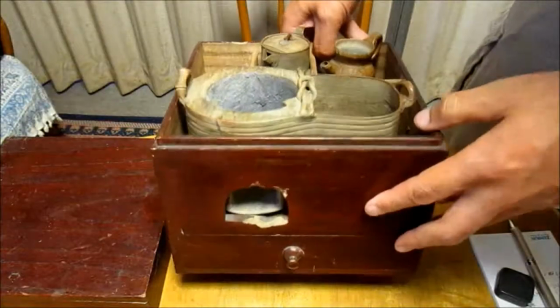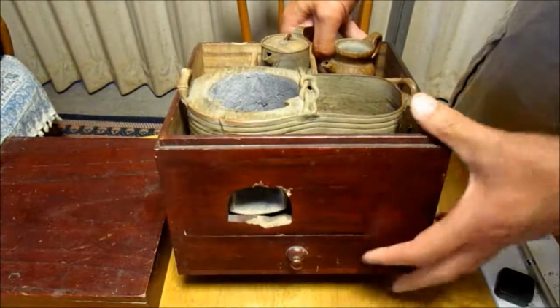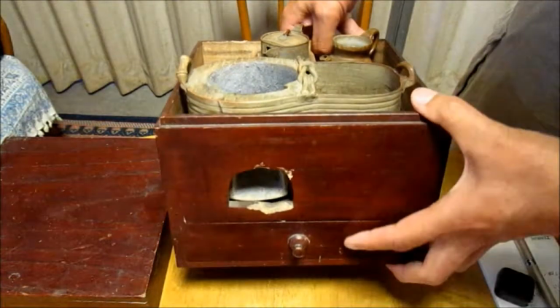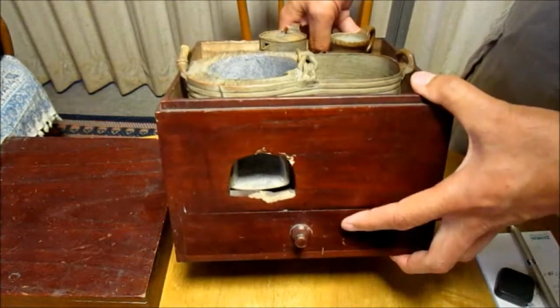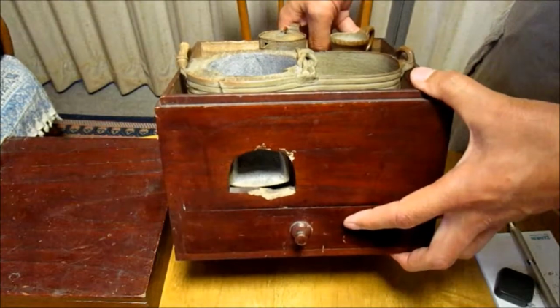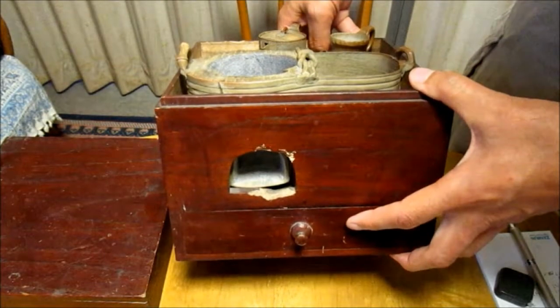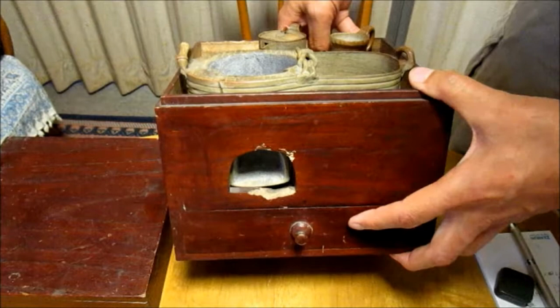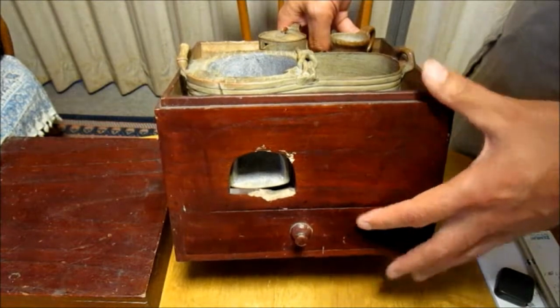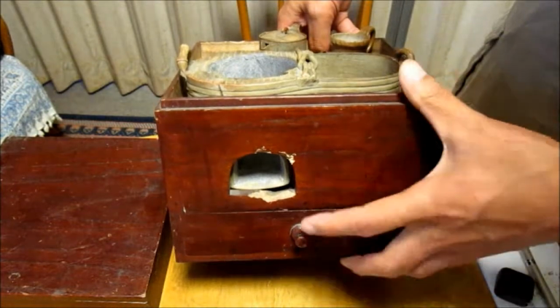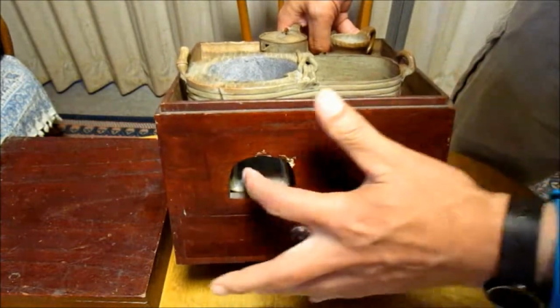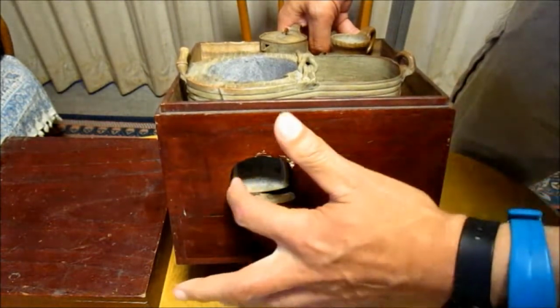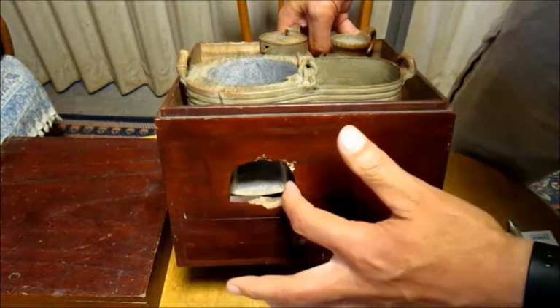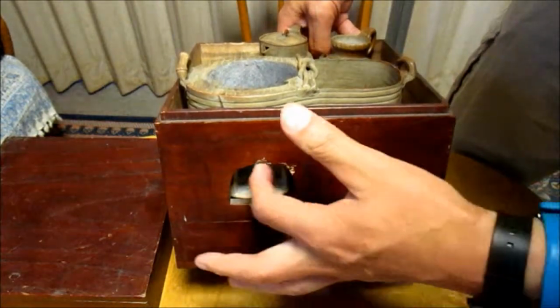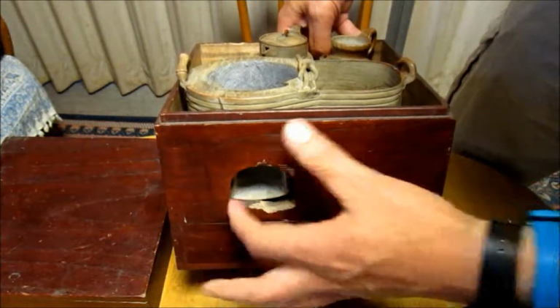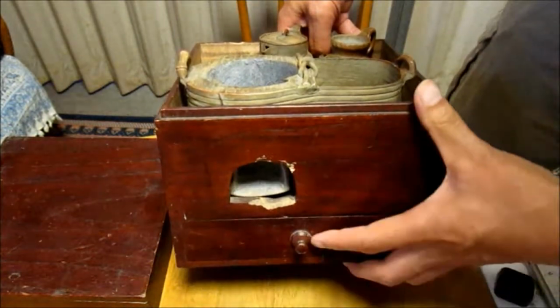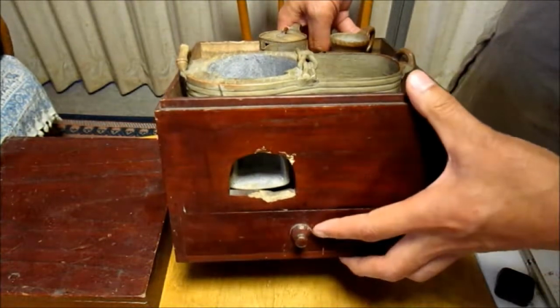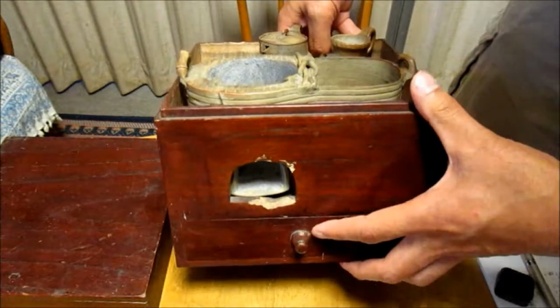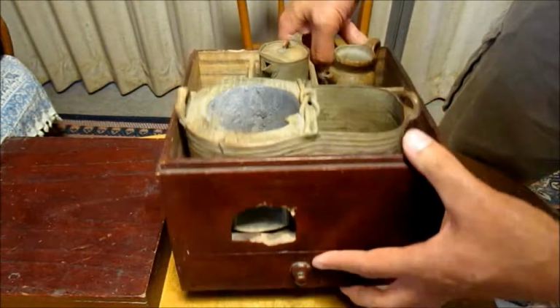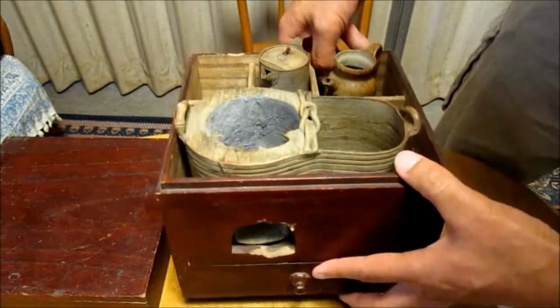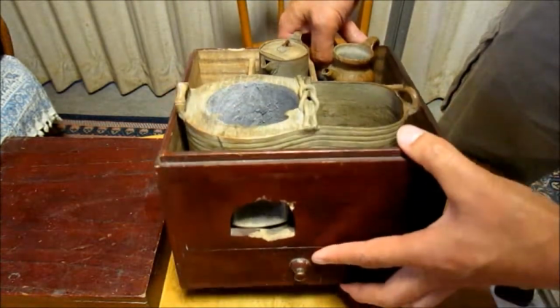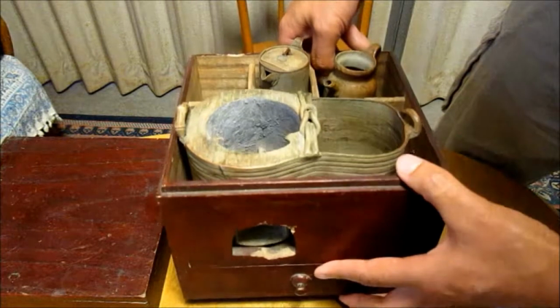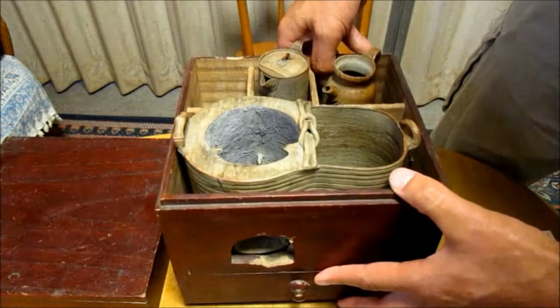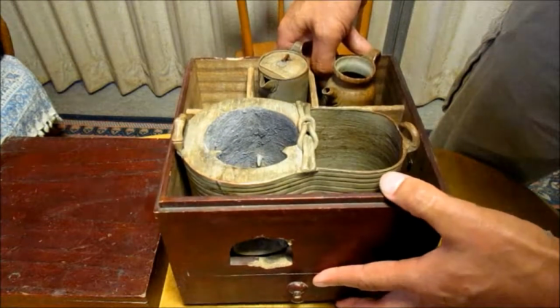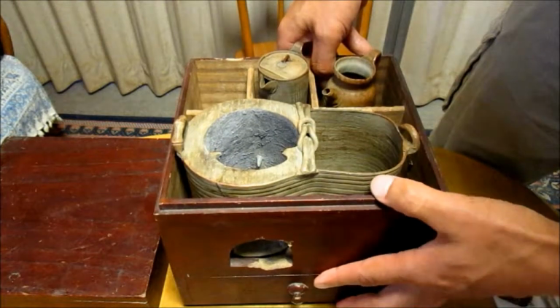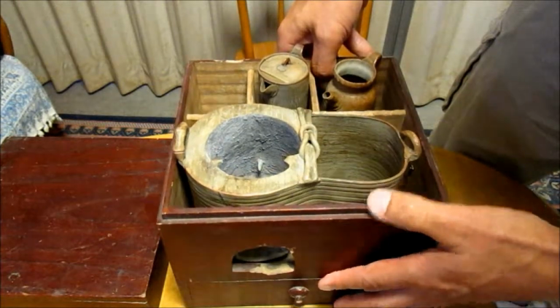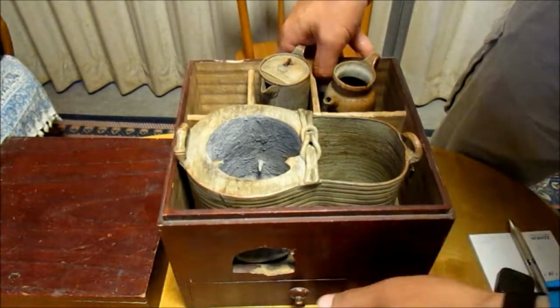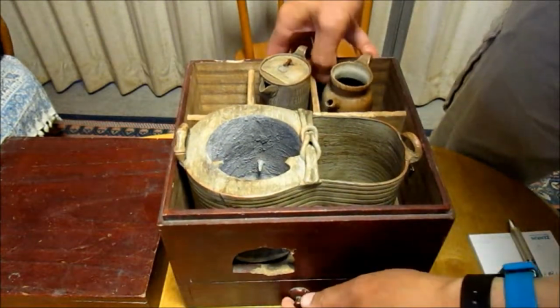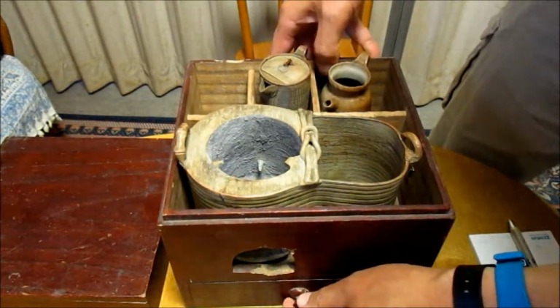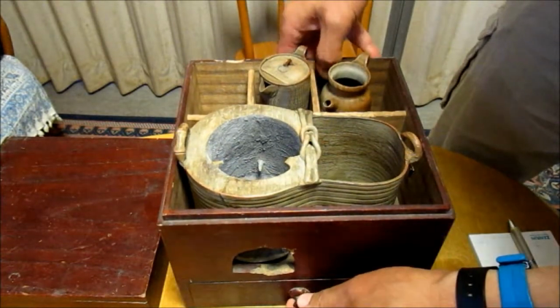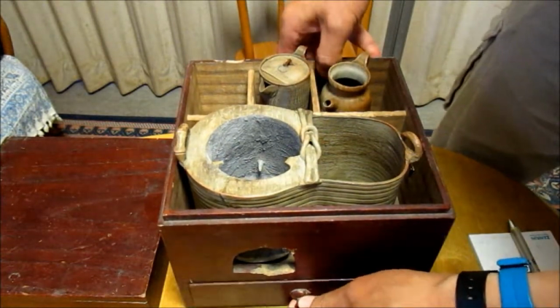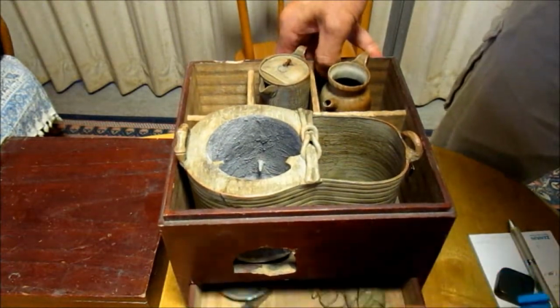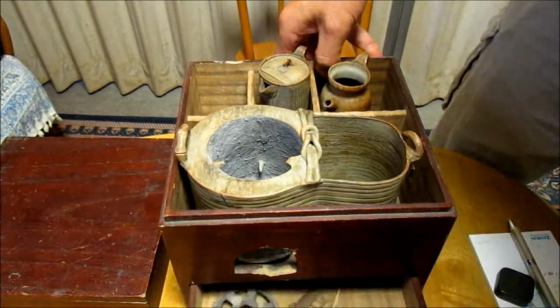This wooden box is beautiful. Here is an air intake. Probably, I can use this kandoko with it stored inside the box.